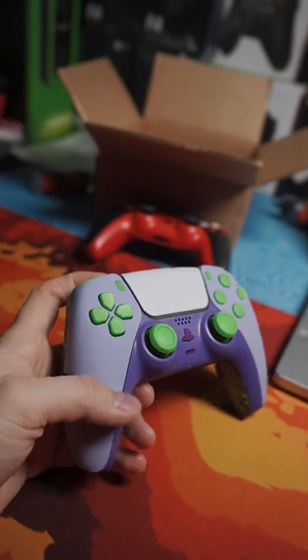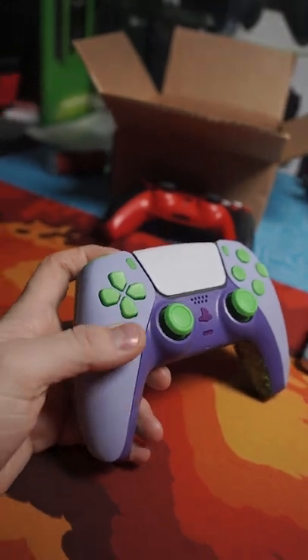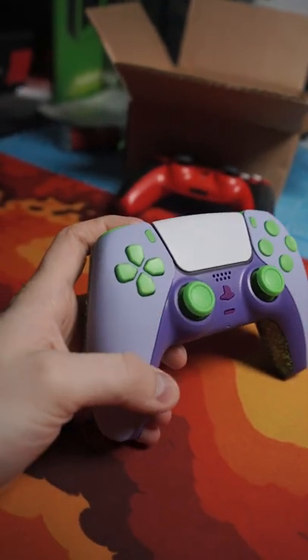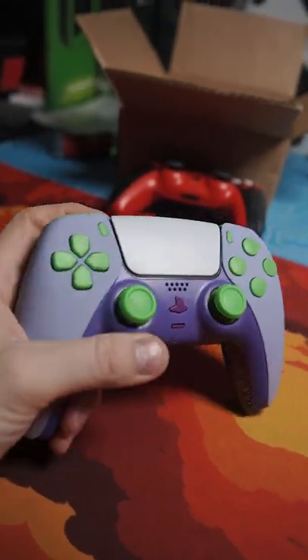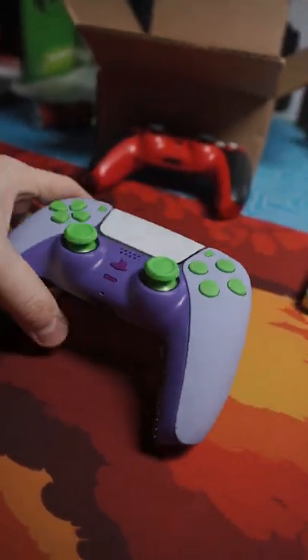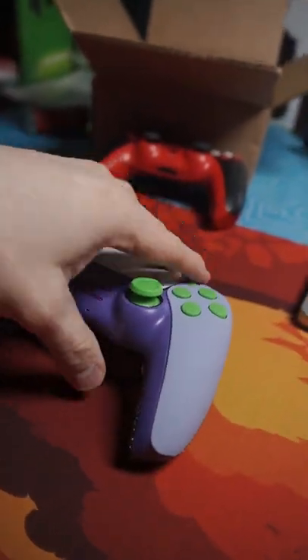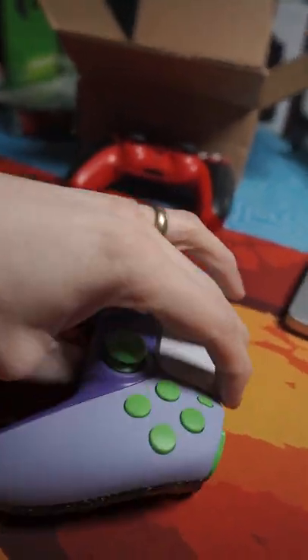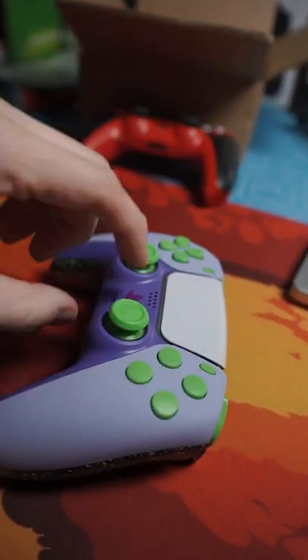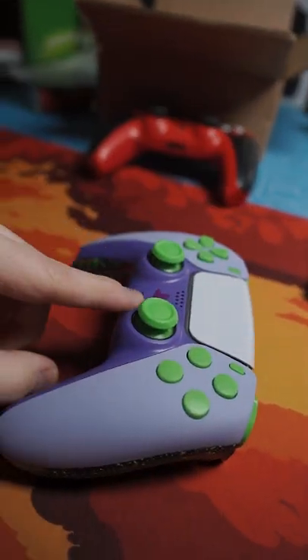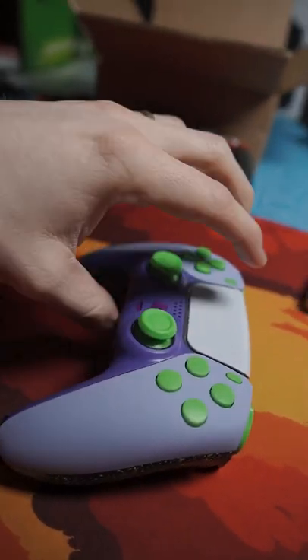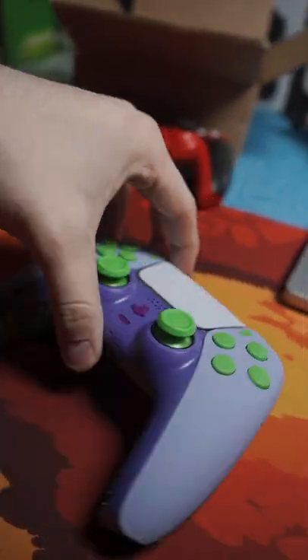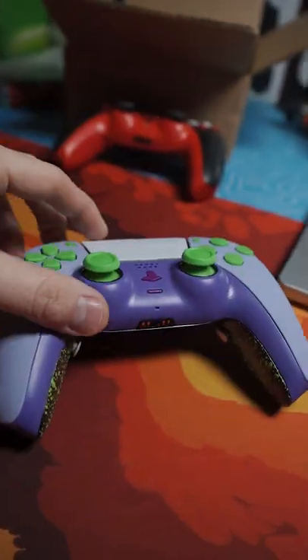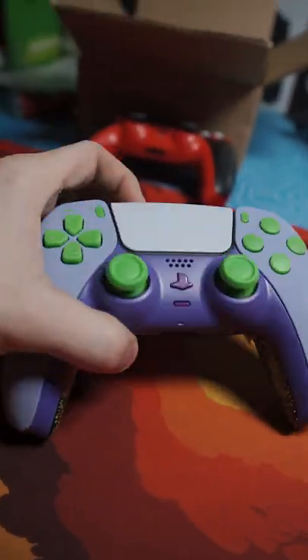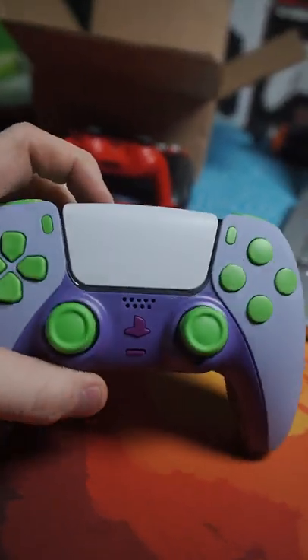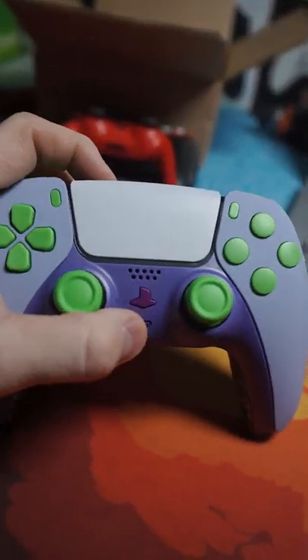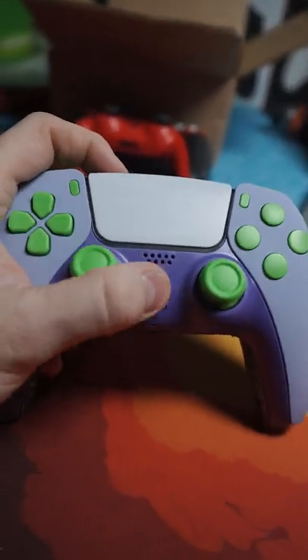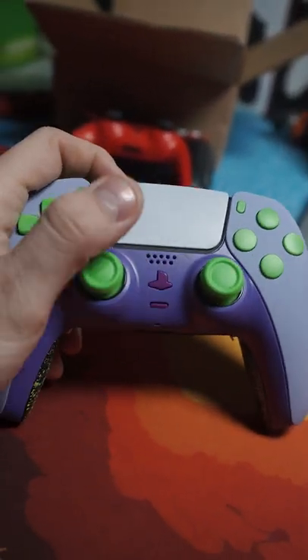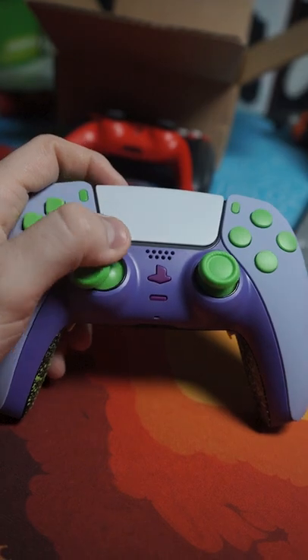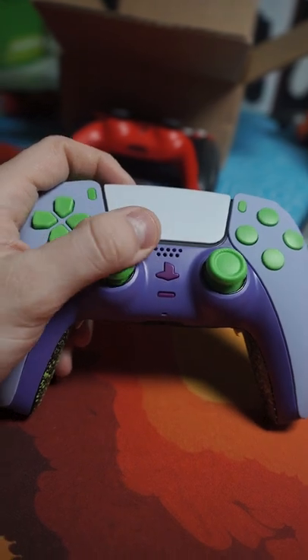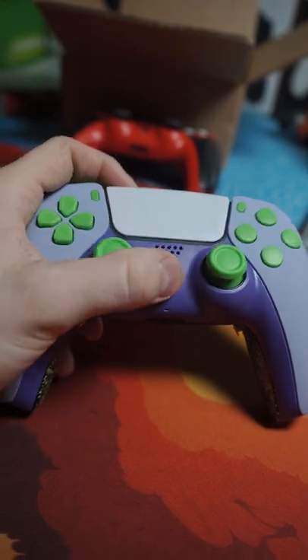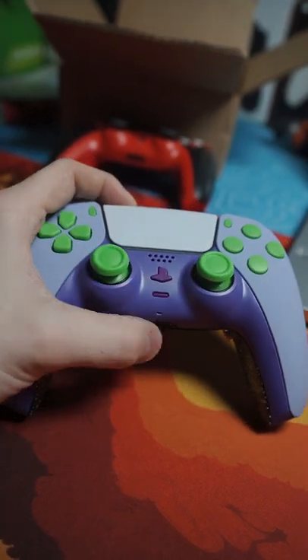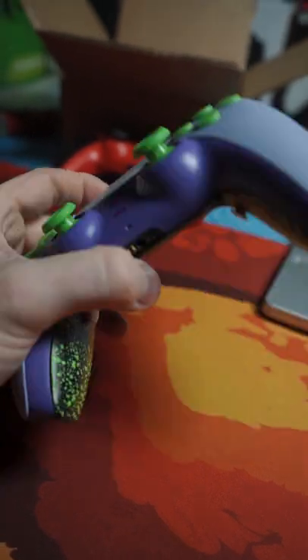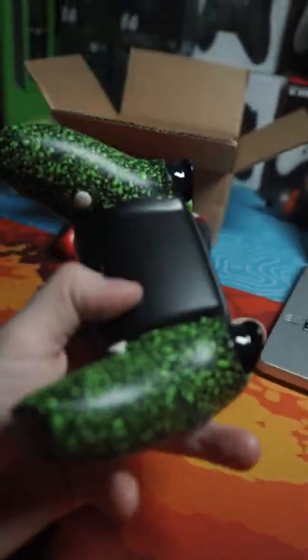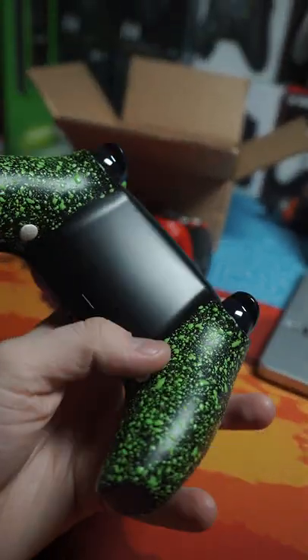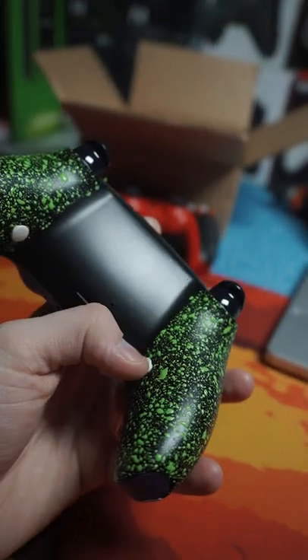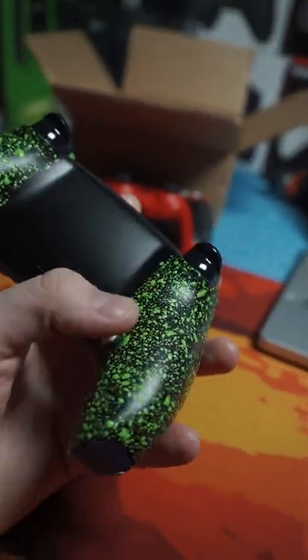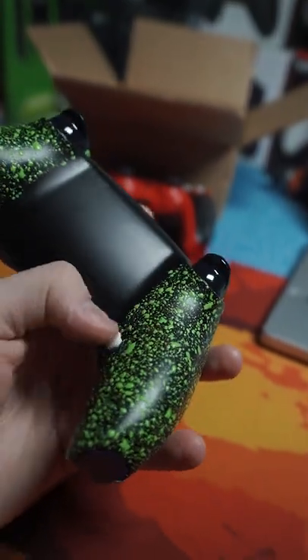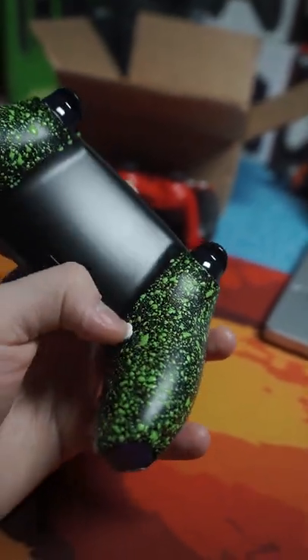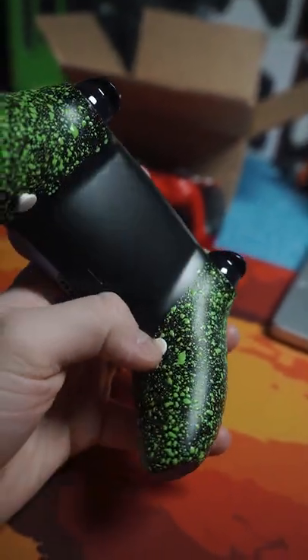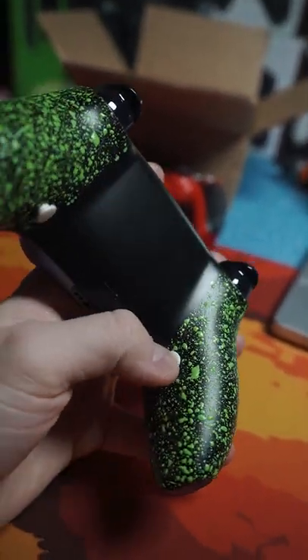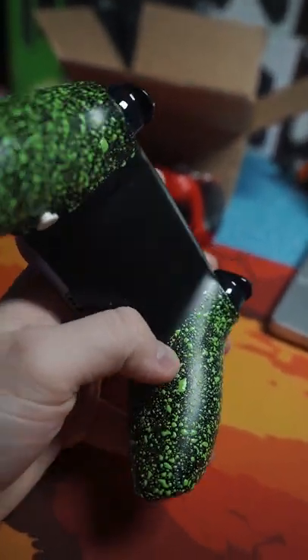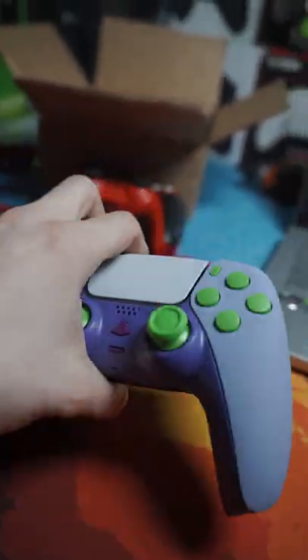Soft touch, light purple shell, dark purple middle with an off-color or off-purple, a PS button and a mute button, green back, gray action buttons.